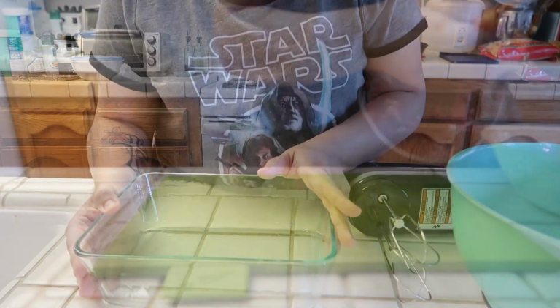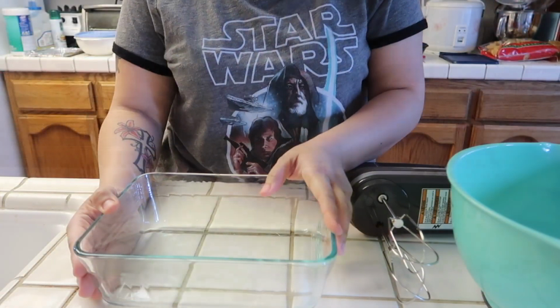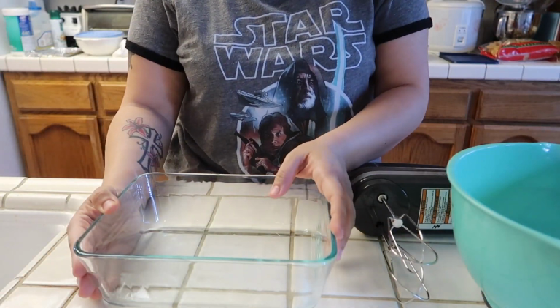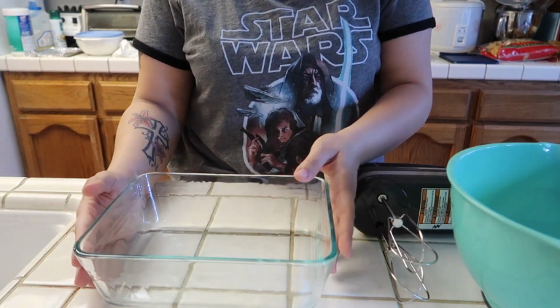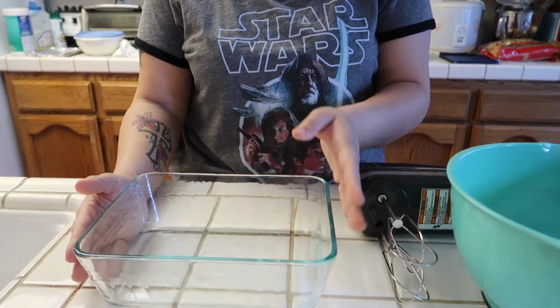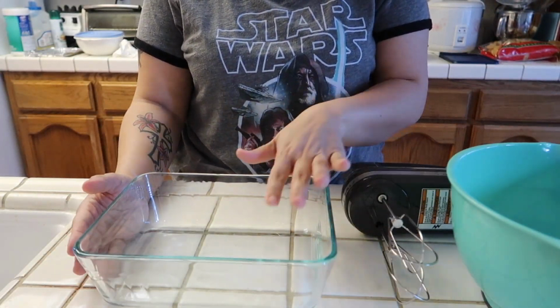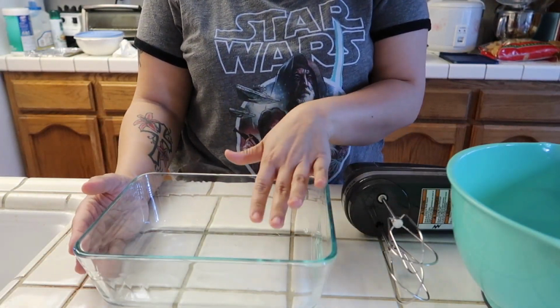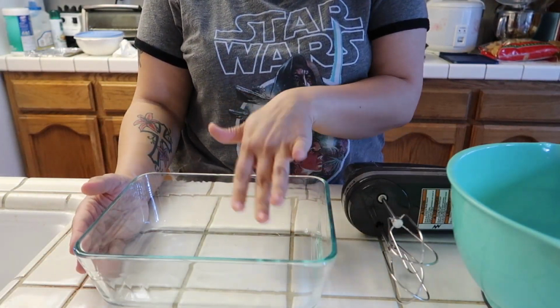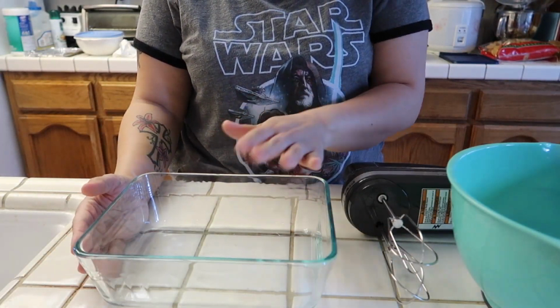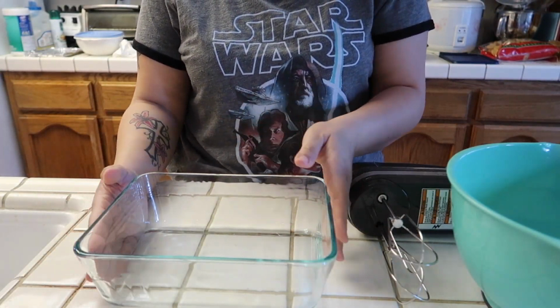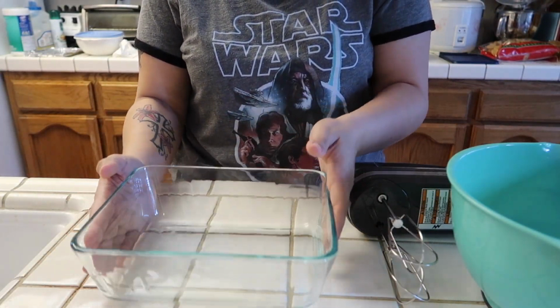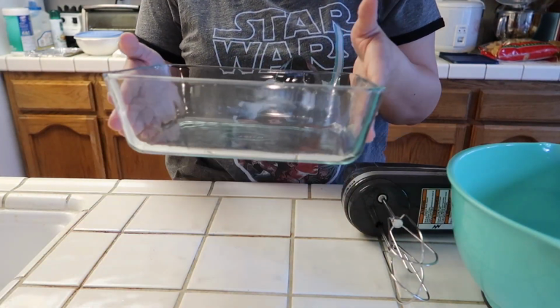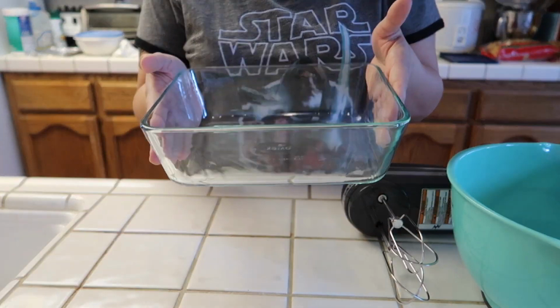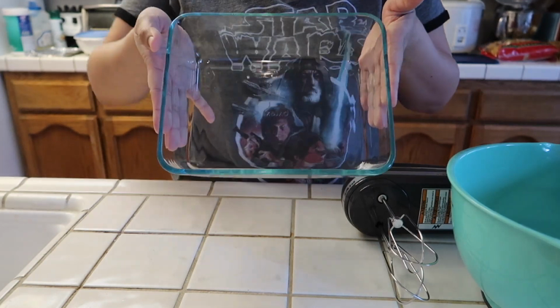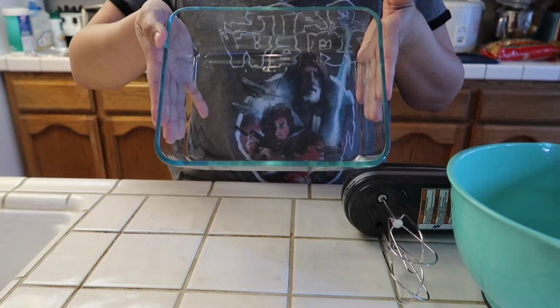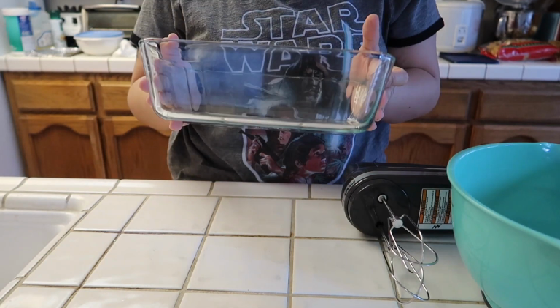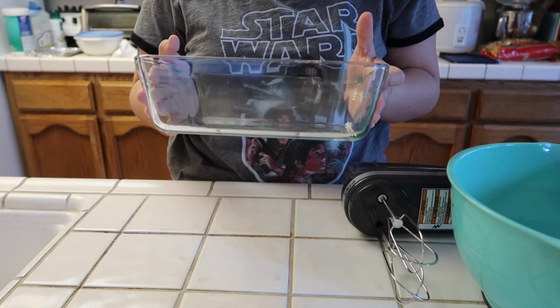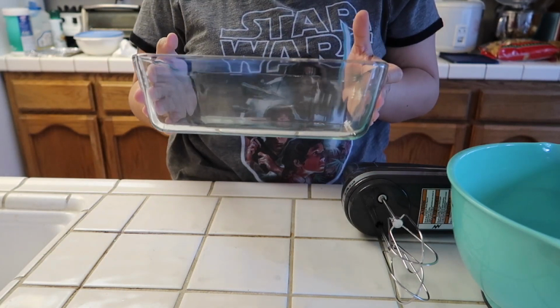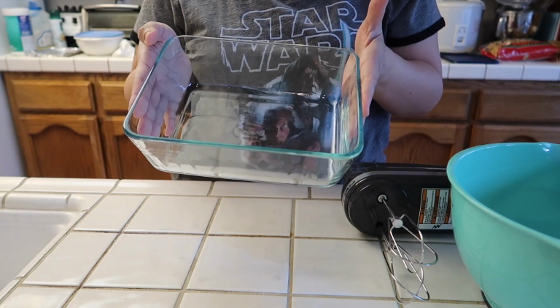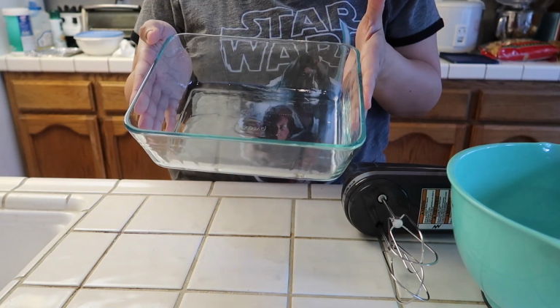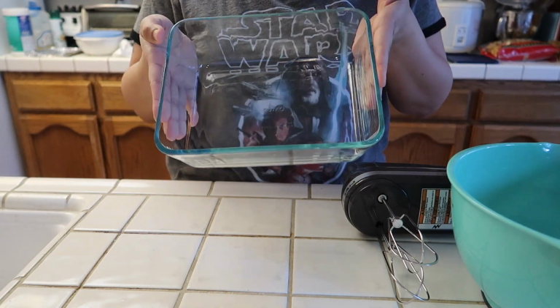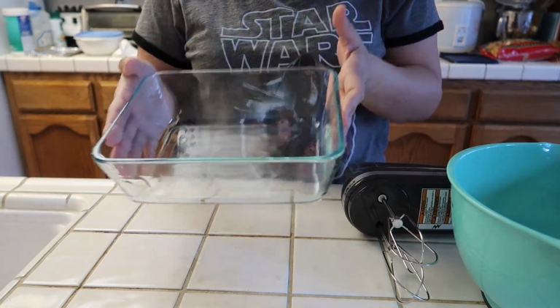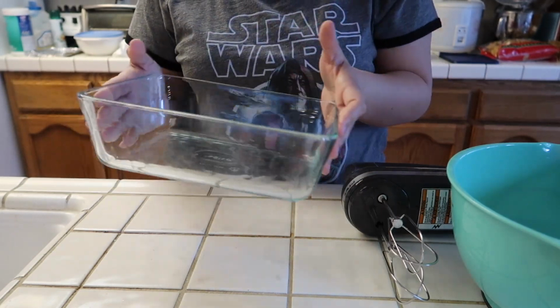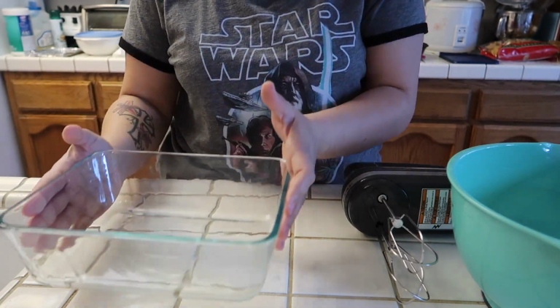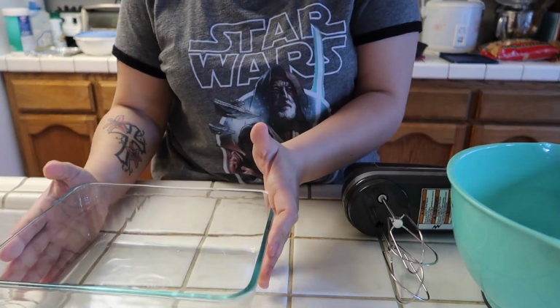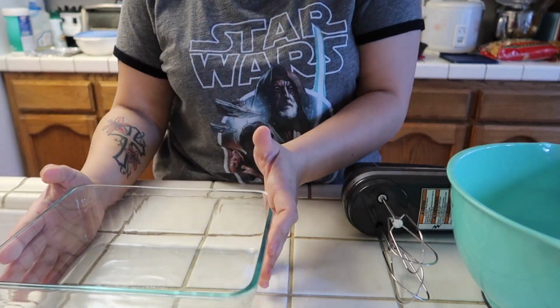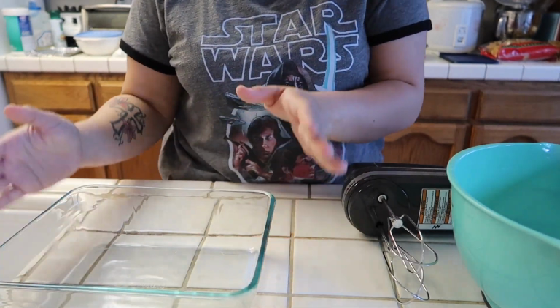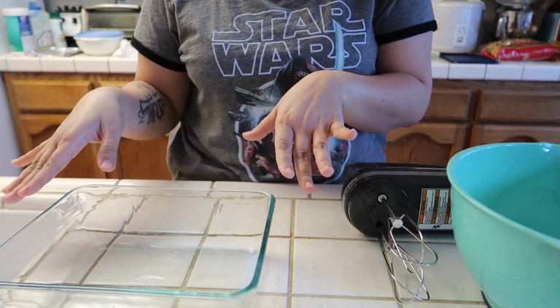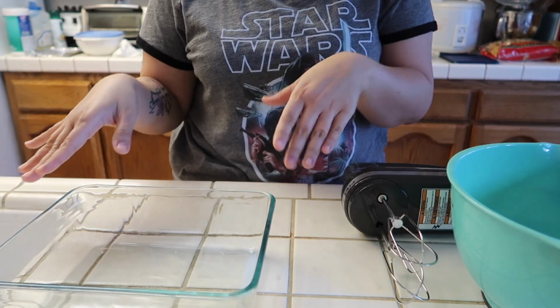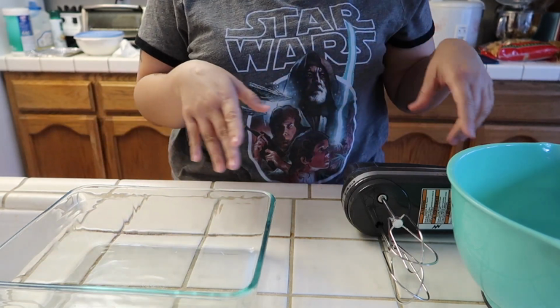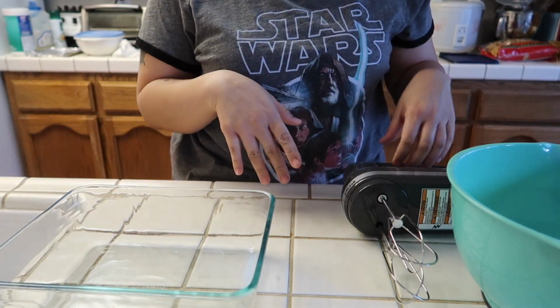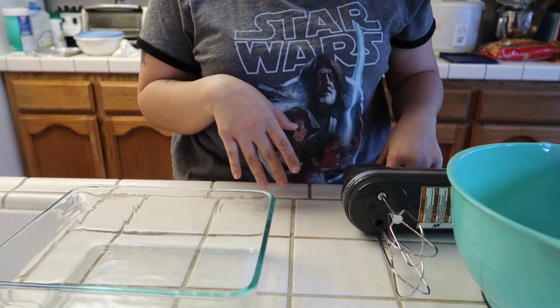So you're going to need a container to layer everything in. I'm using a glass container like this, just a Pyrex, but of course you can use any container that you have.